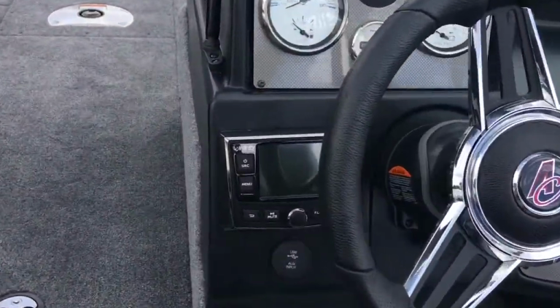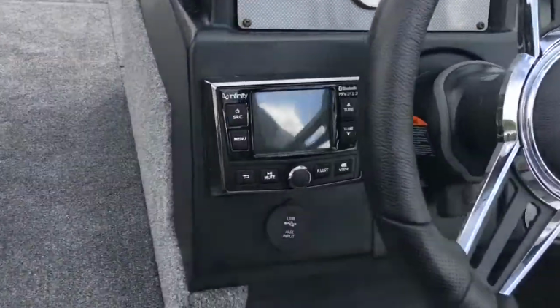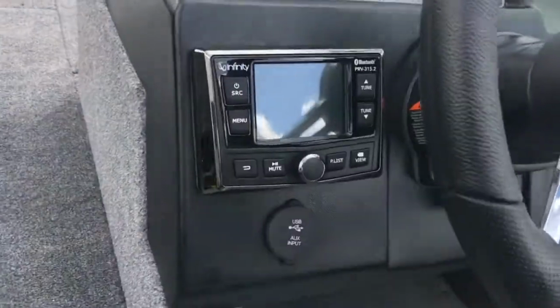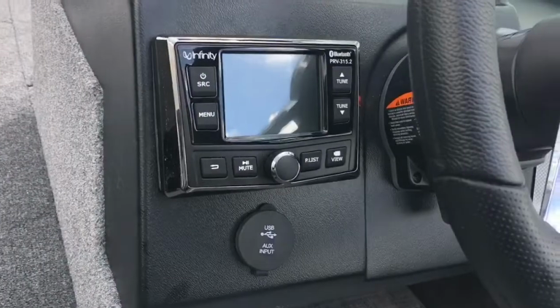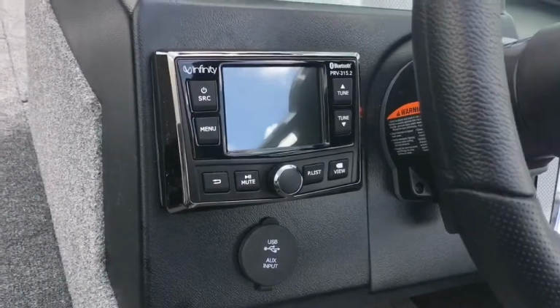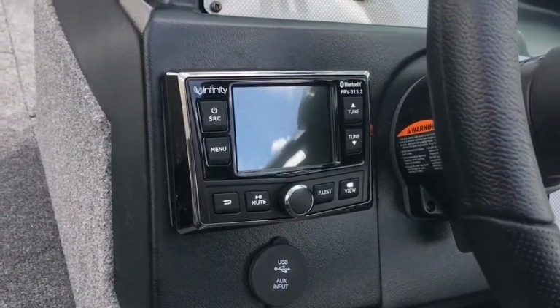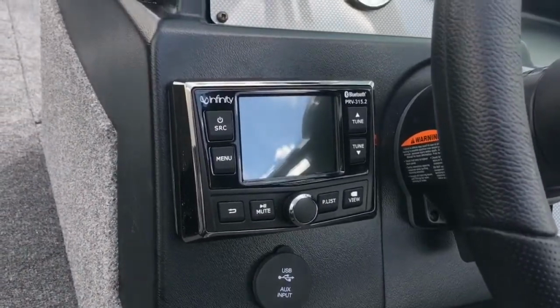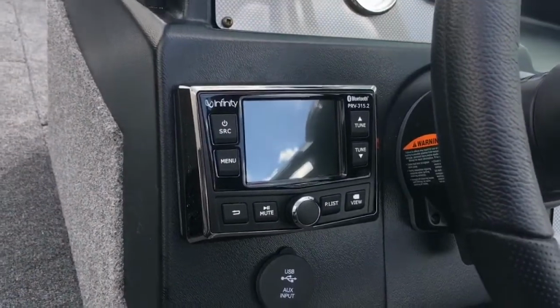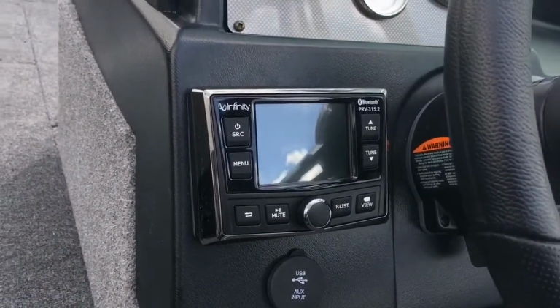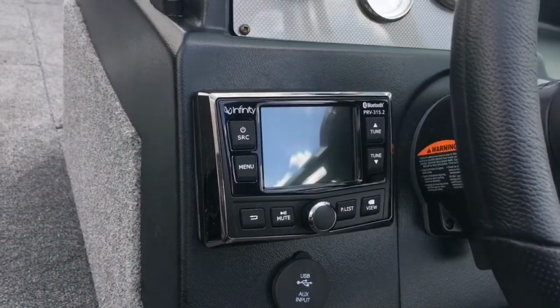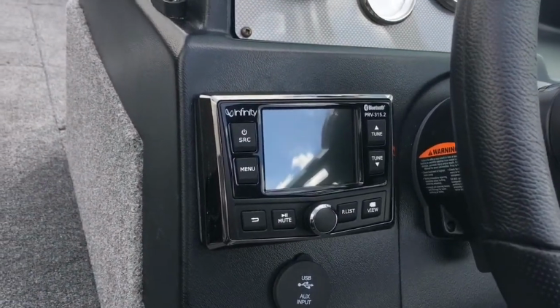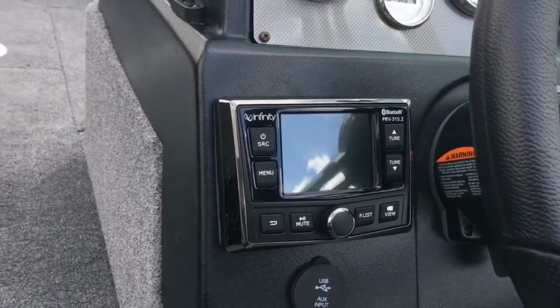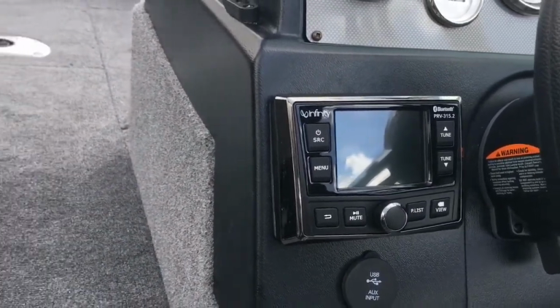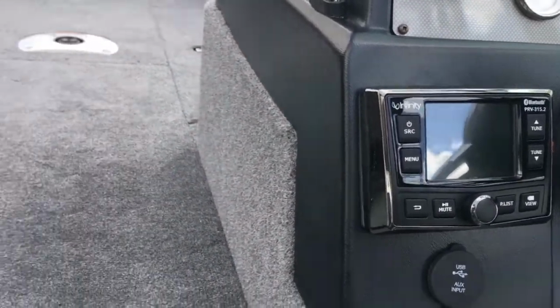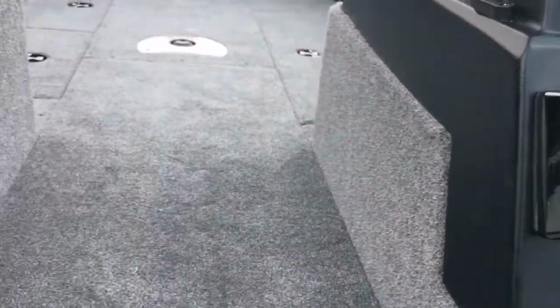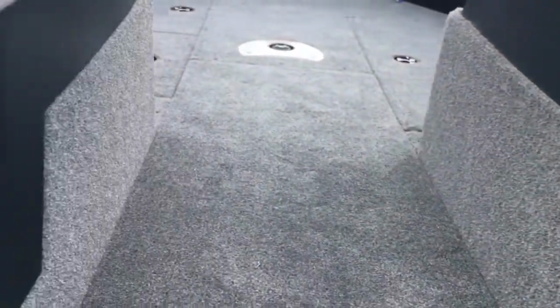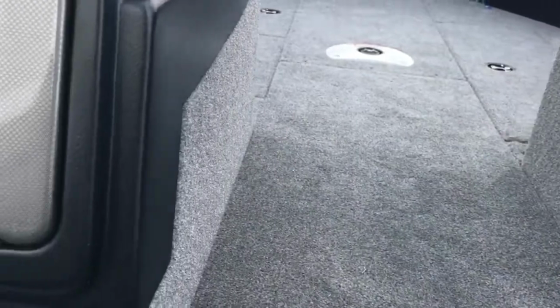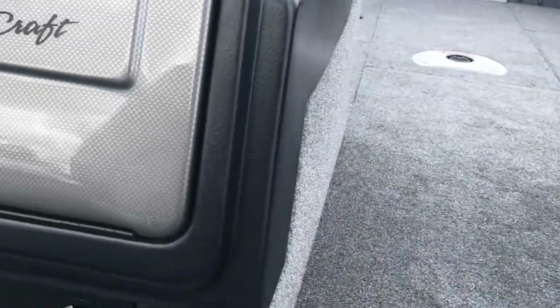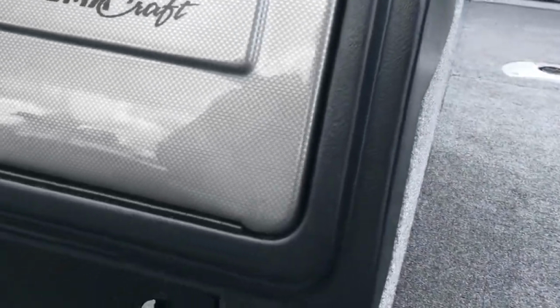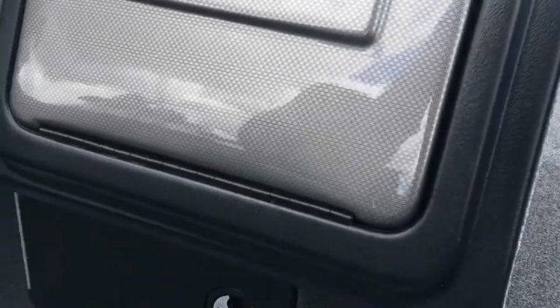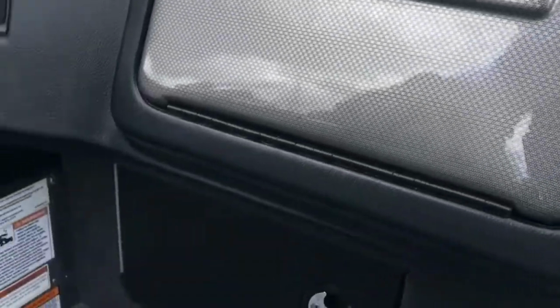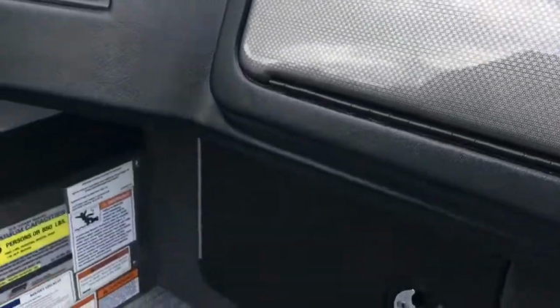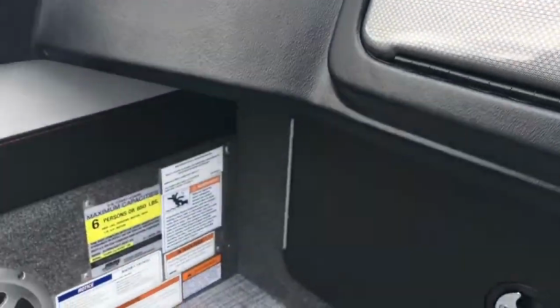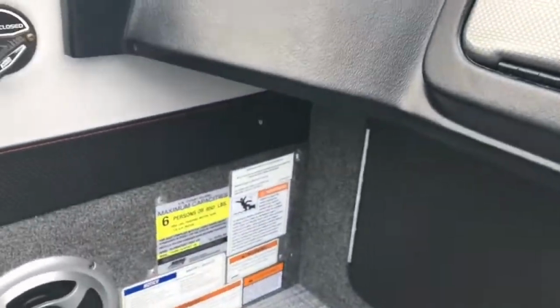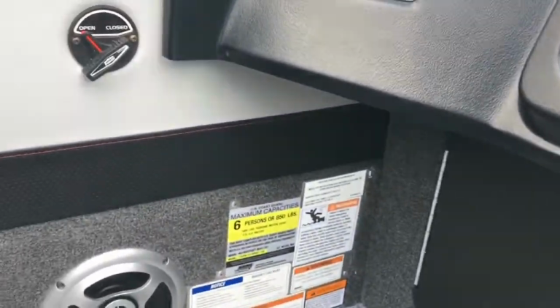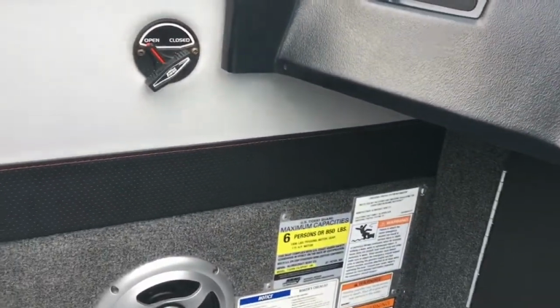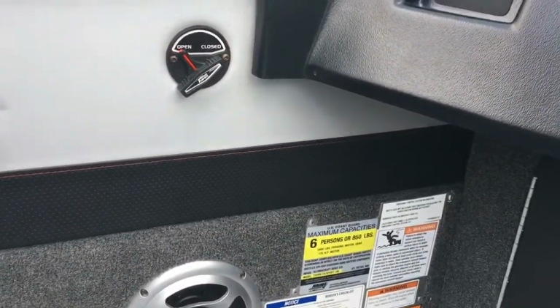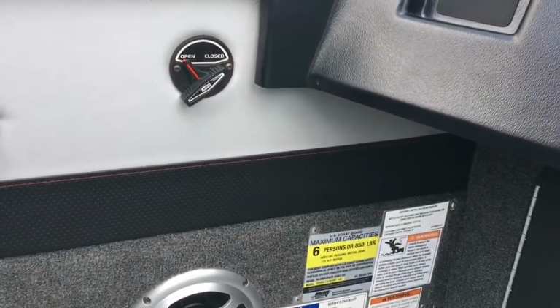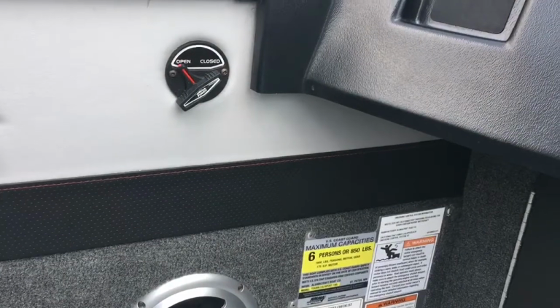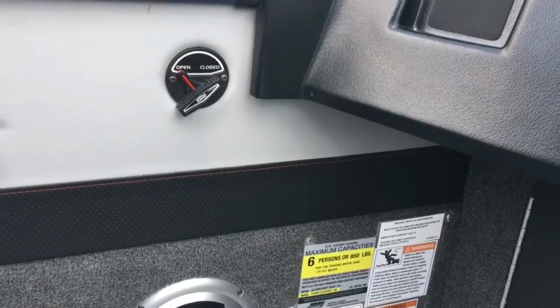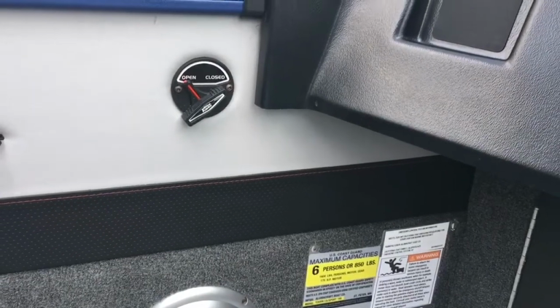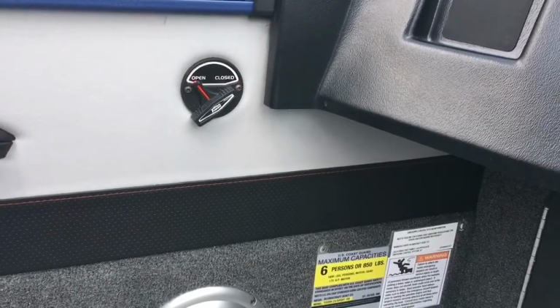The infinity sound system is also Bluetooth. The boat is rated for six persons with a maximum of 1,600 pounds.